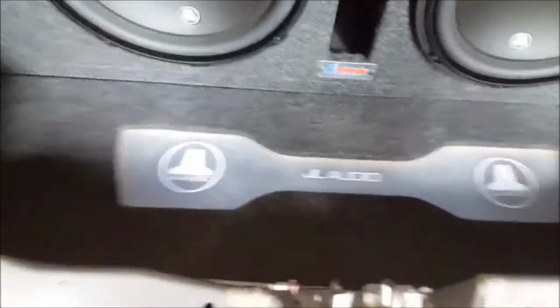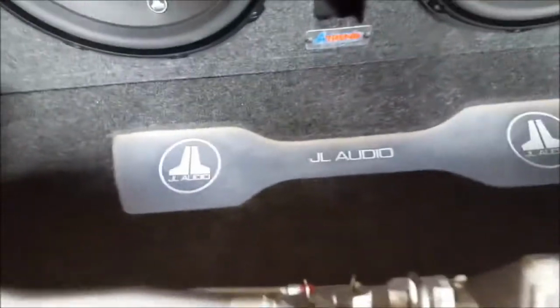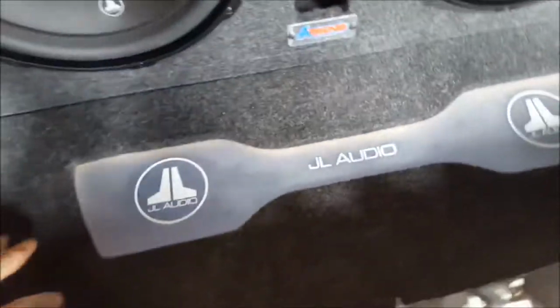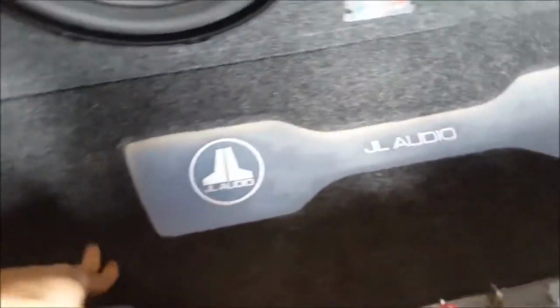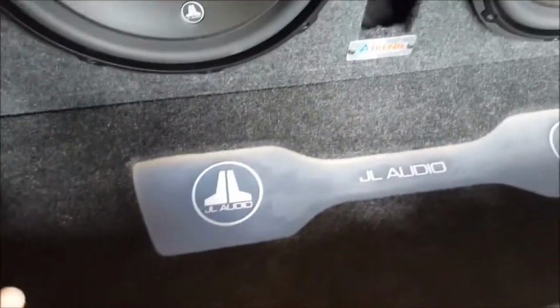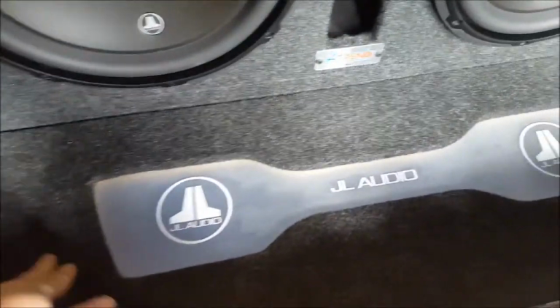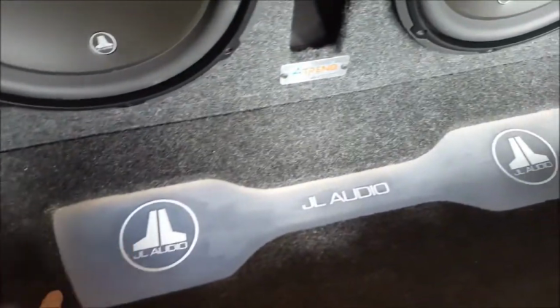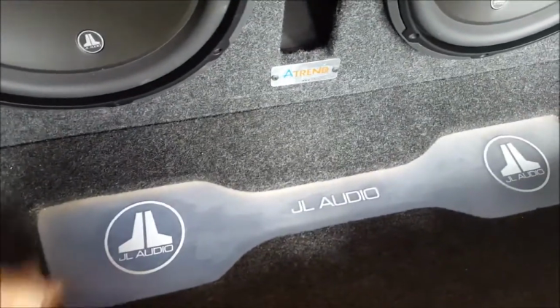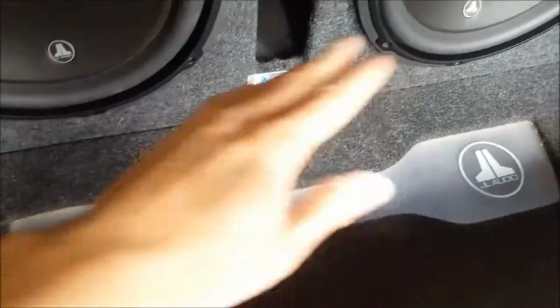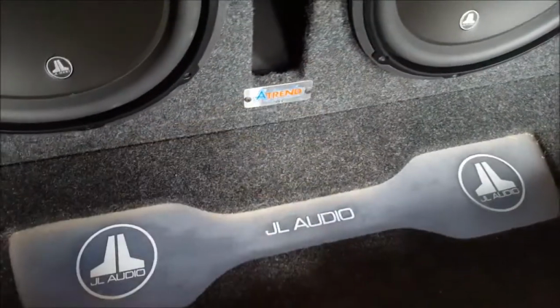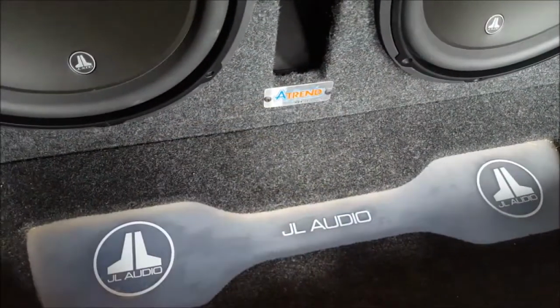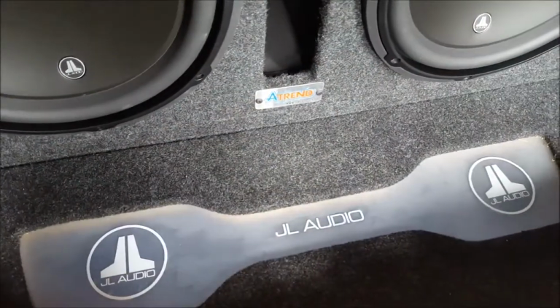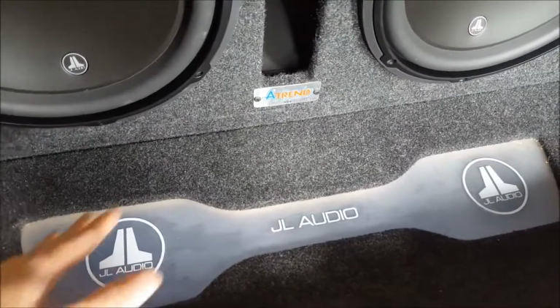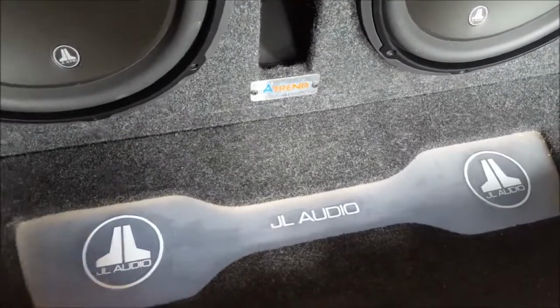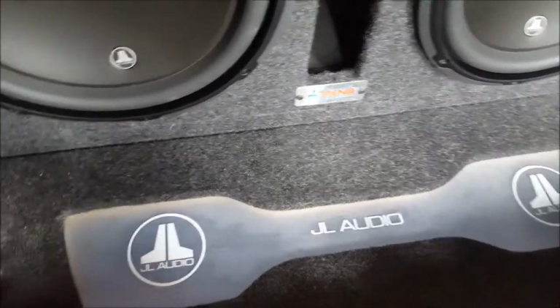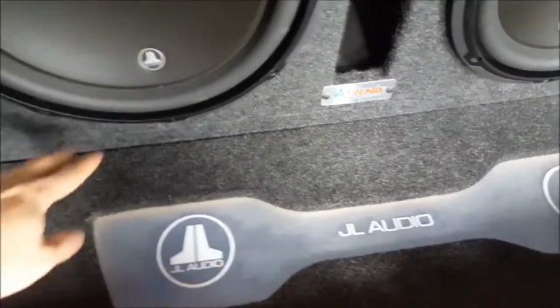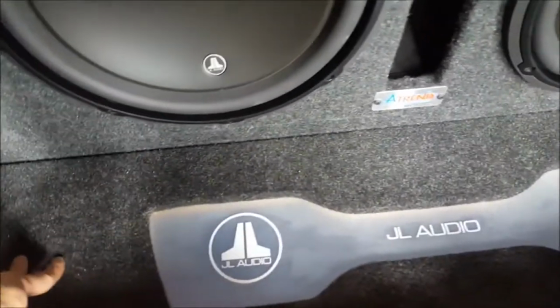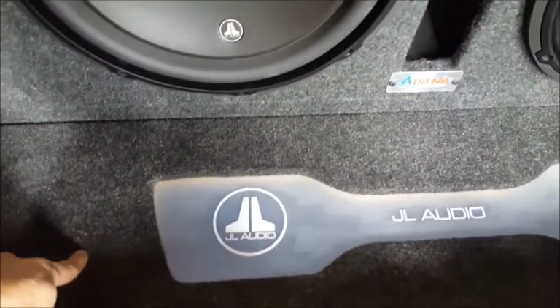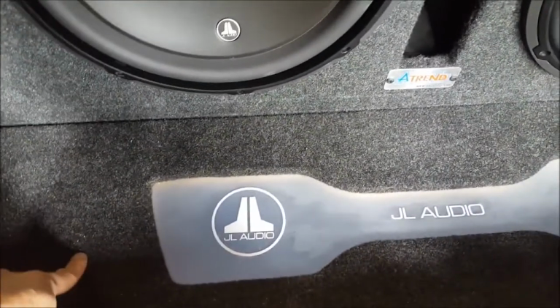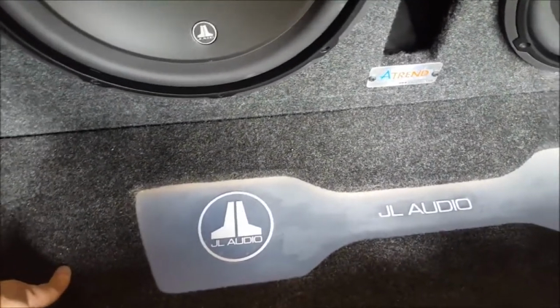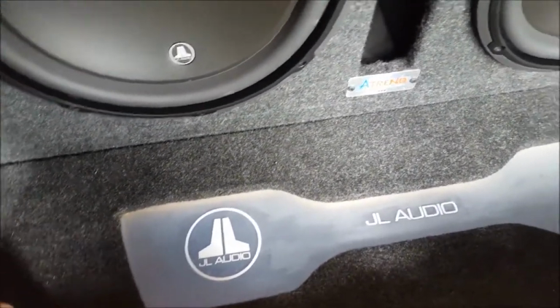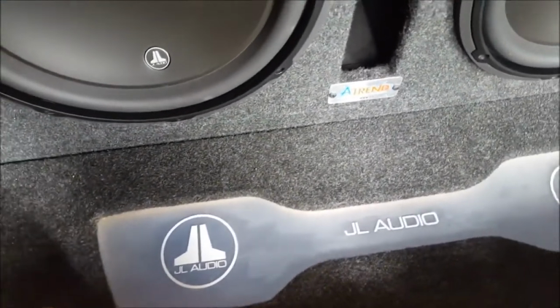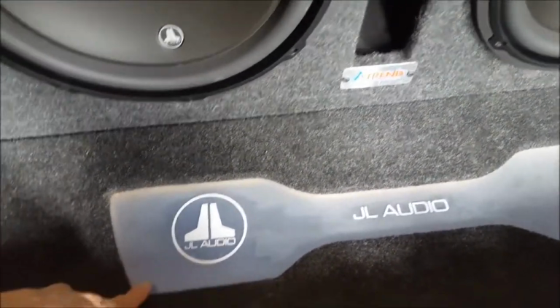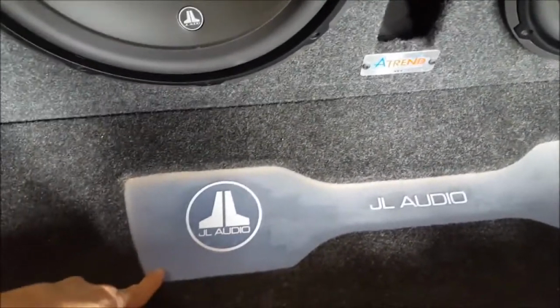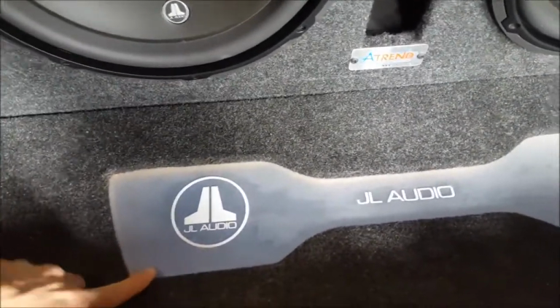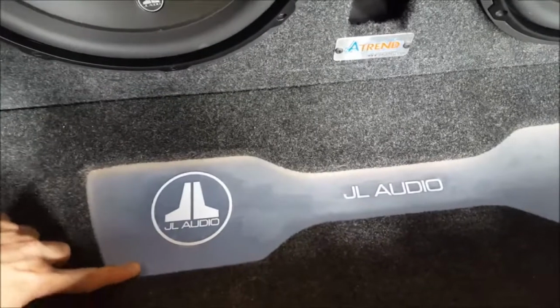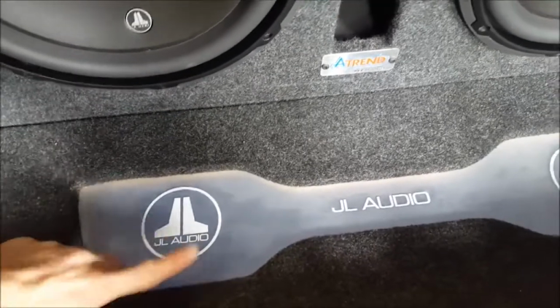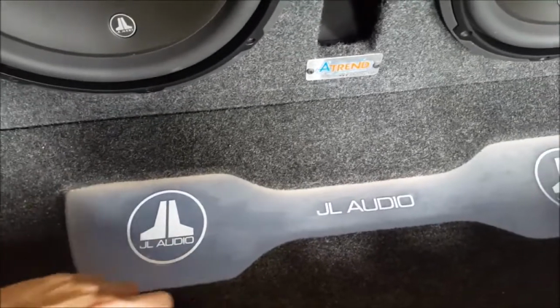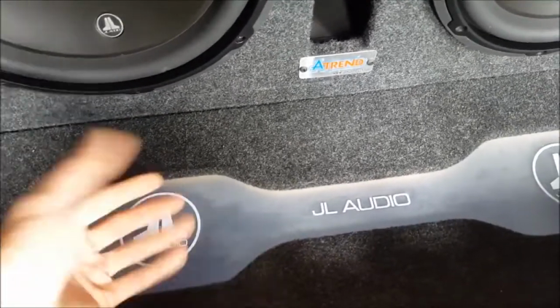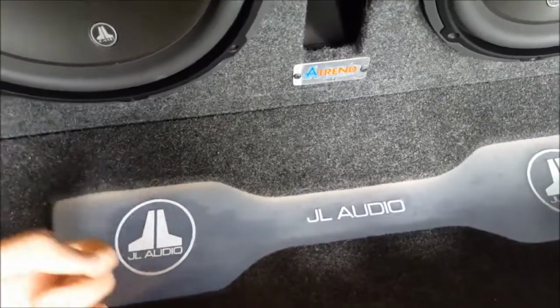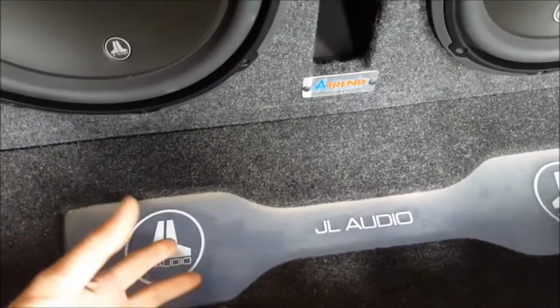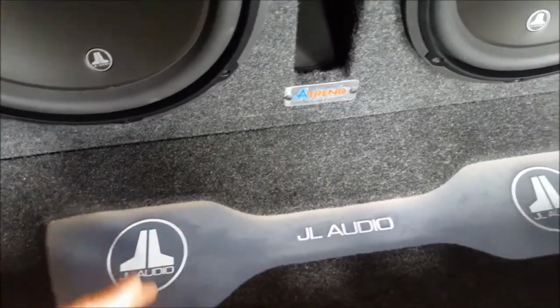Down here there's just some JL Audio labeling — you do whatever you want. This is two pieces of MDF with plexi in between, and I just frosted it. When you light it up, it just diffuses the light.